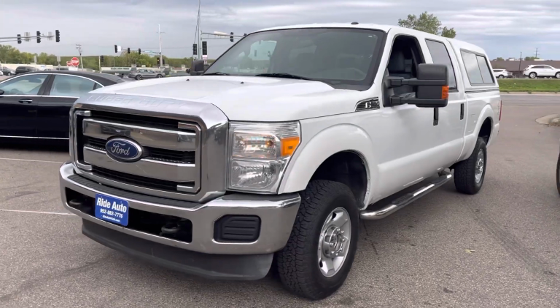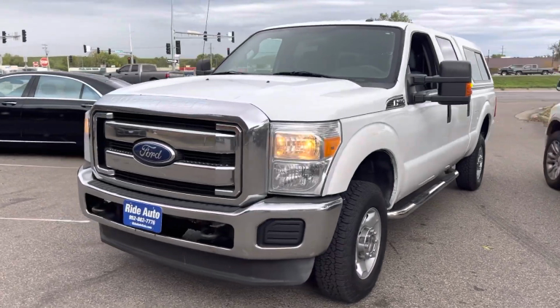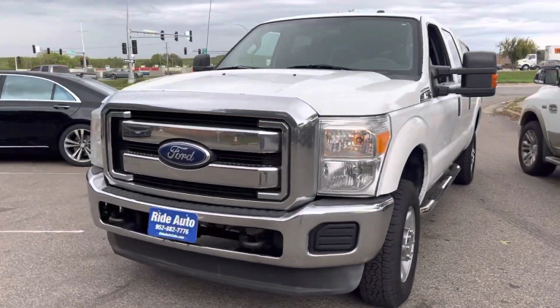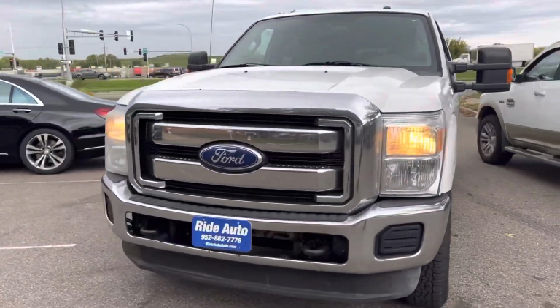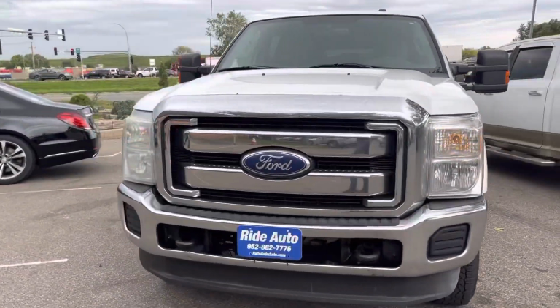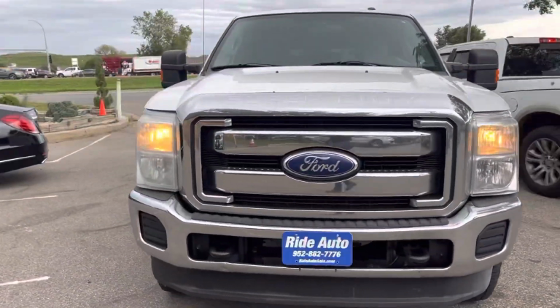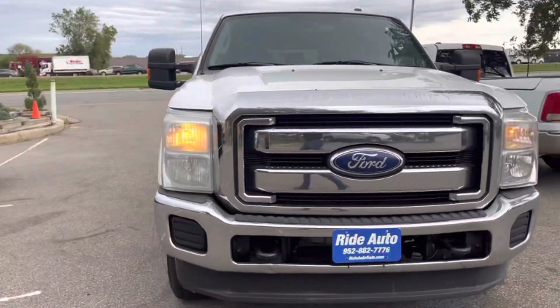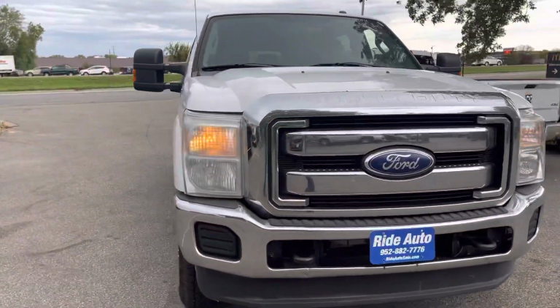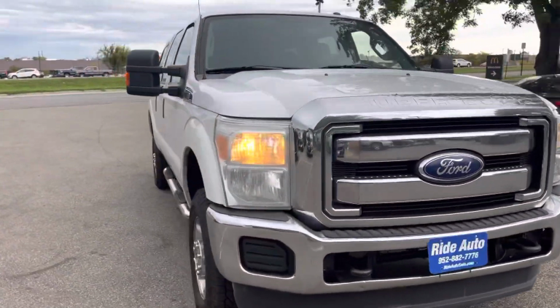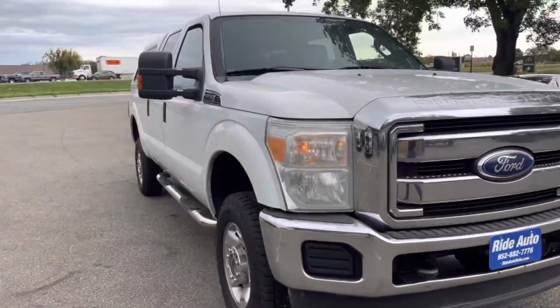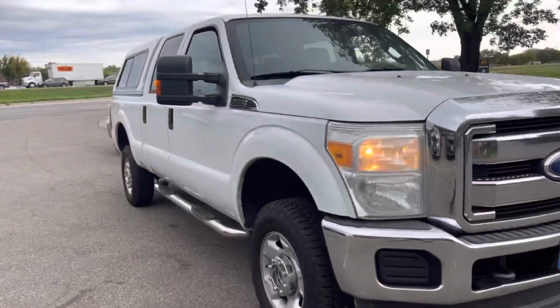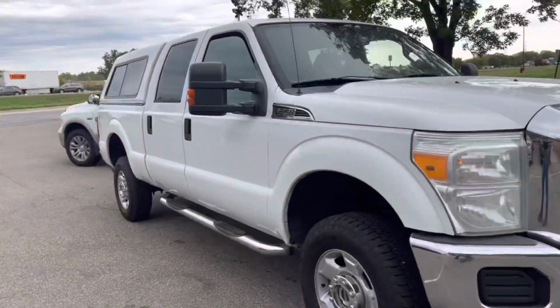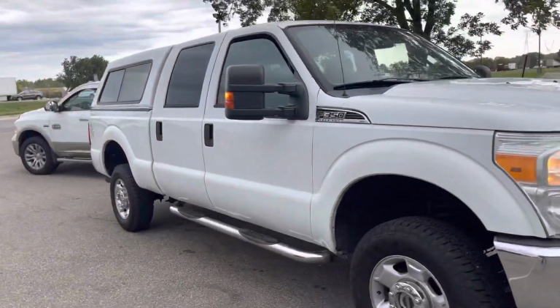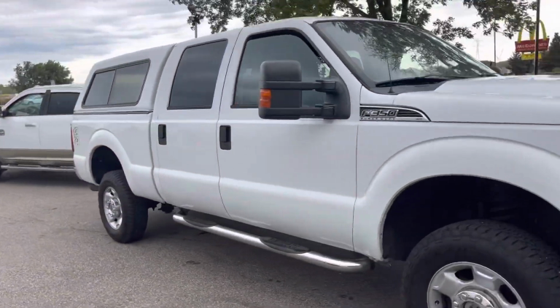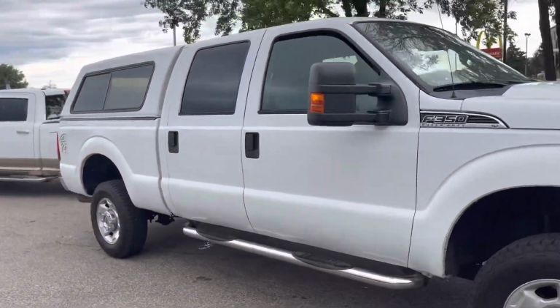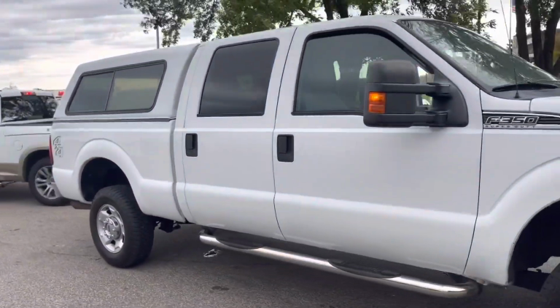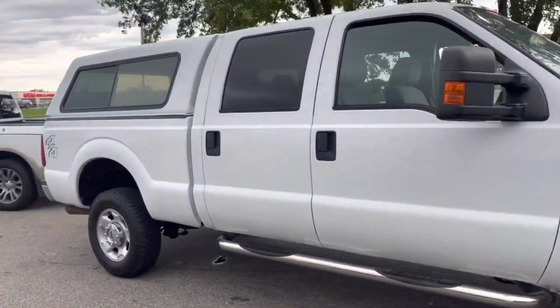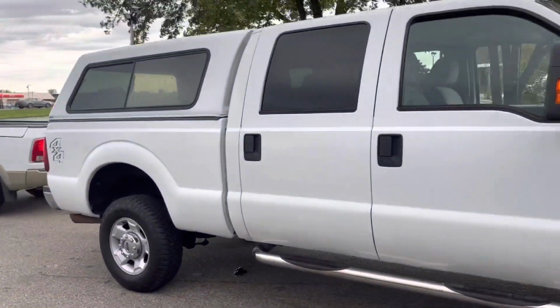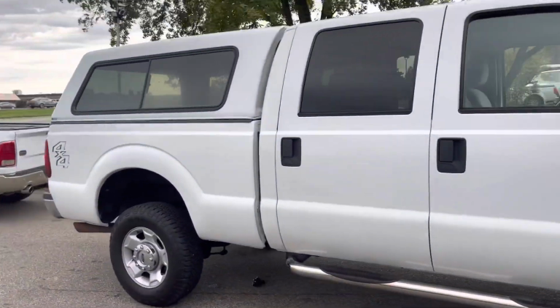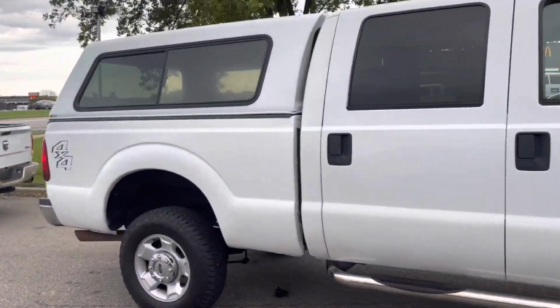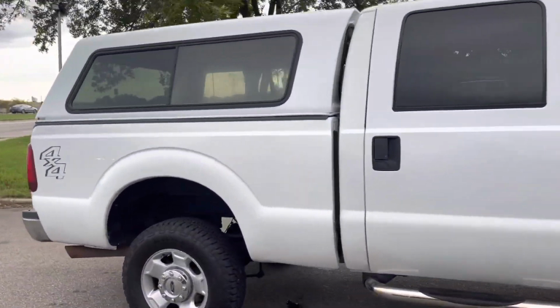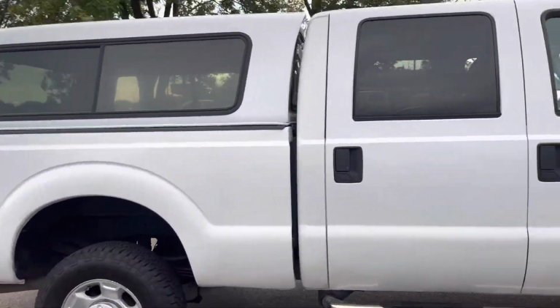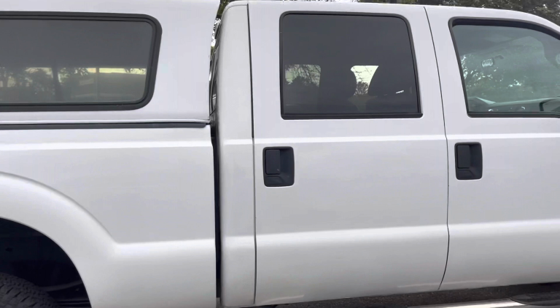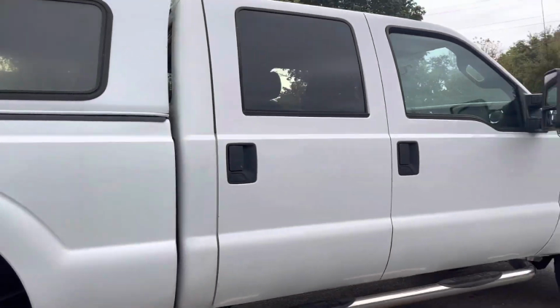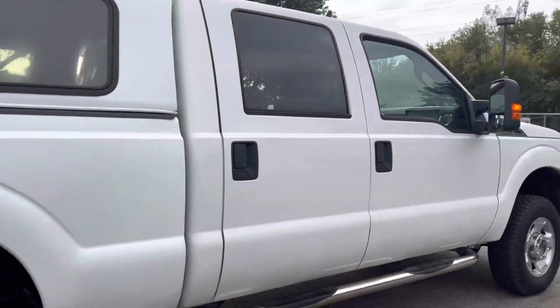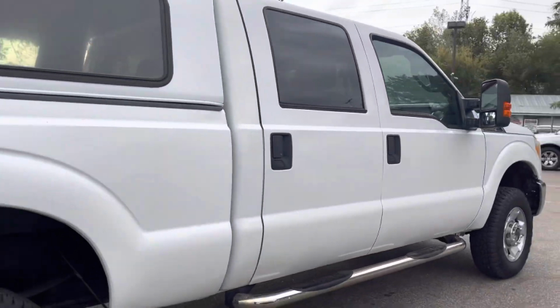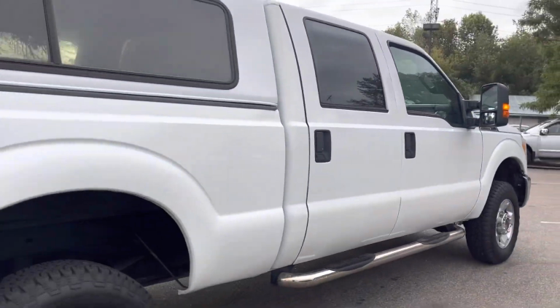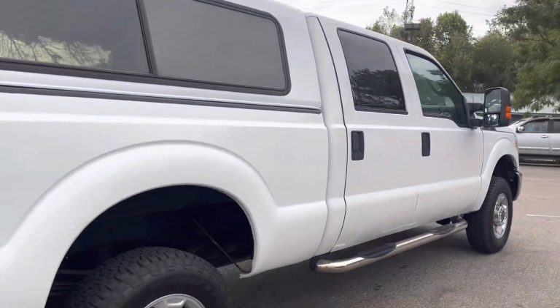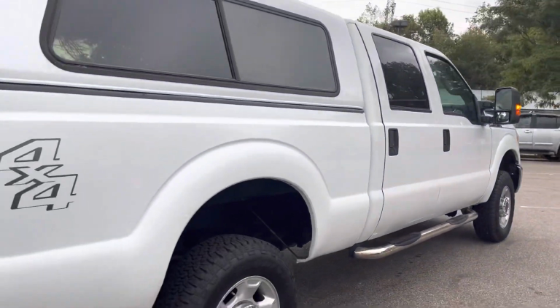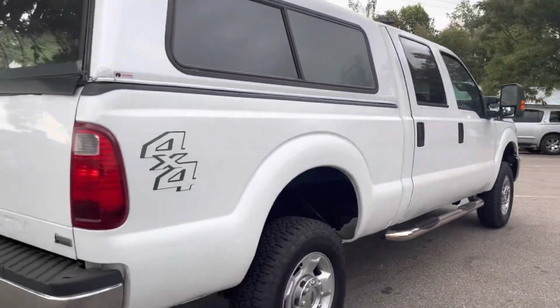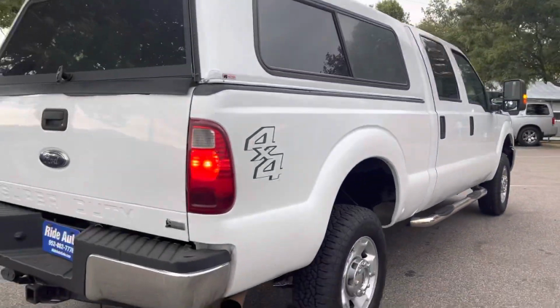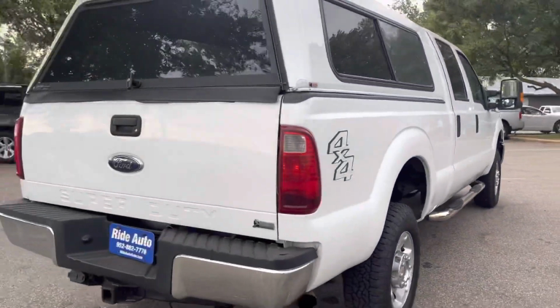Take a look at this extremely hard to find truck. This is a crew cab 4-door short bed 4-wheel drive with a gas 6.2-liter V8. Normally these come with diesel engines.